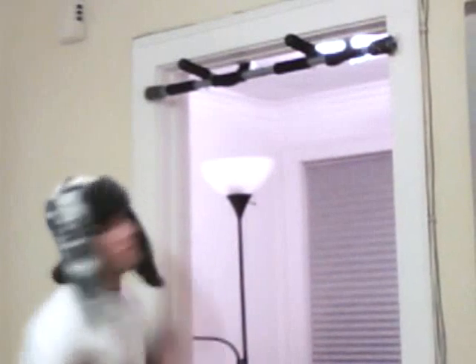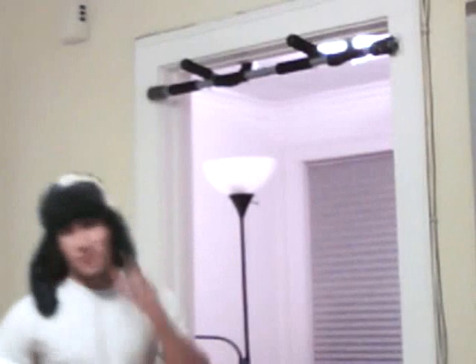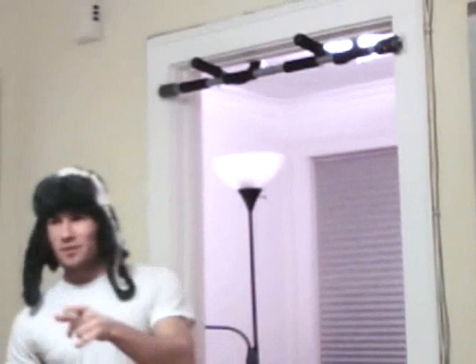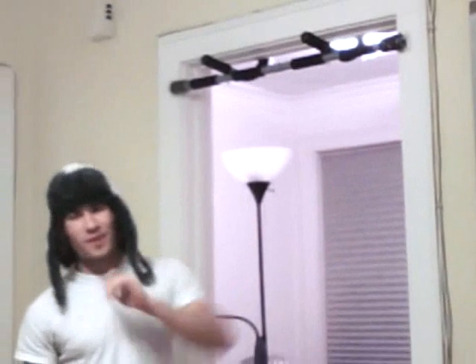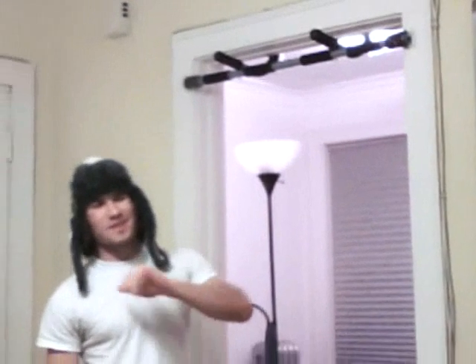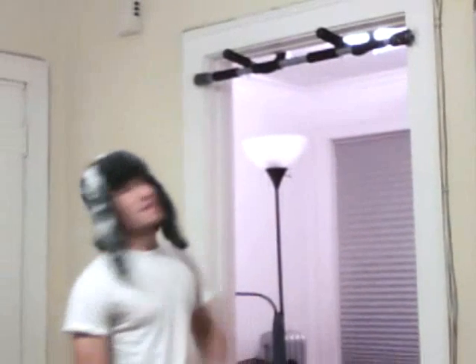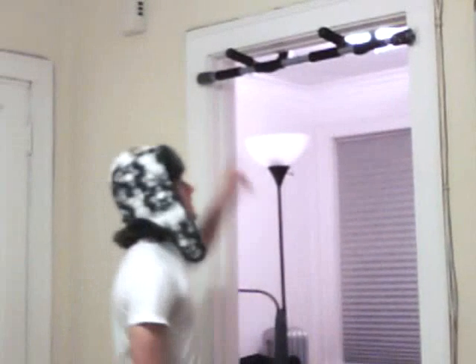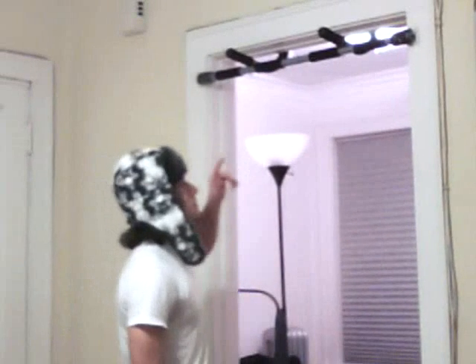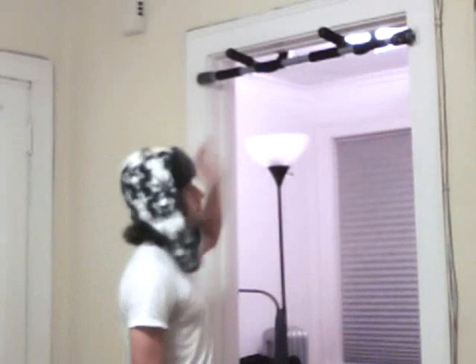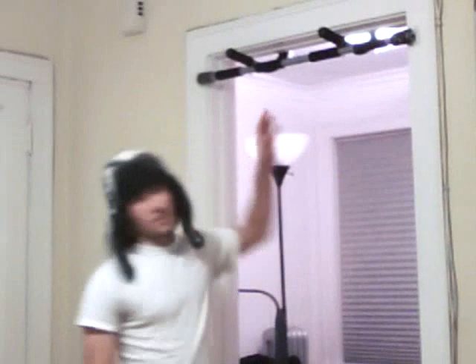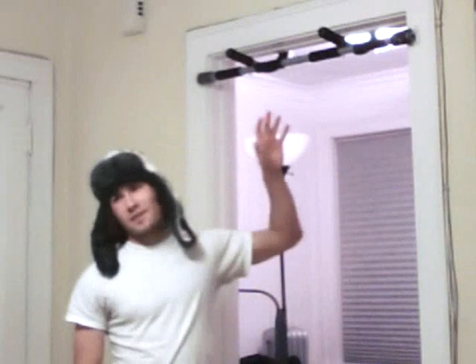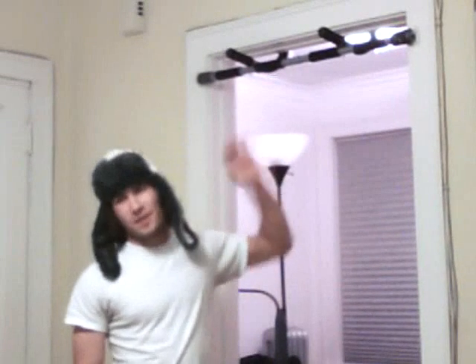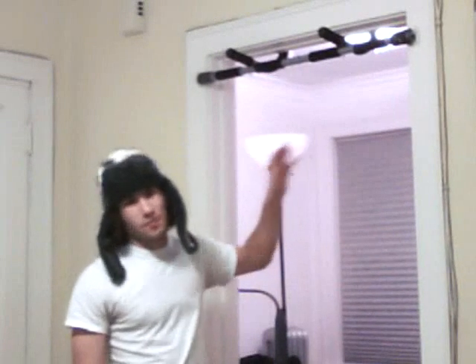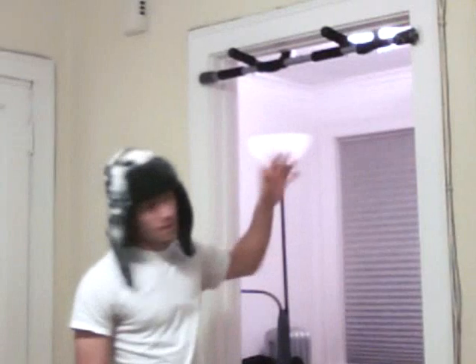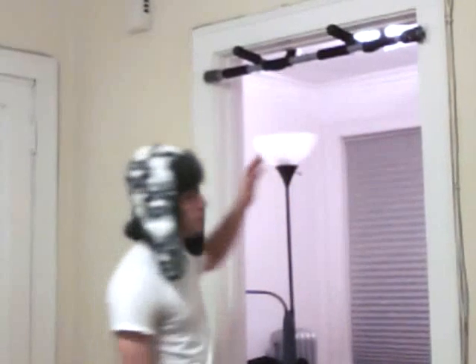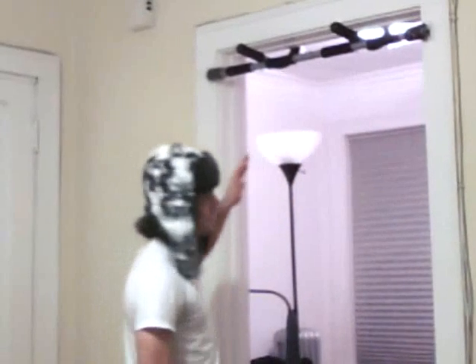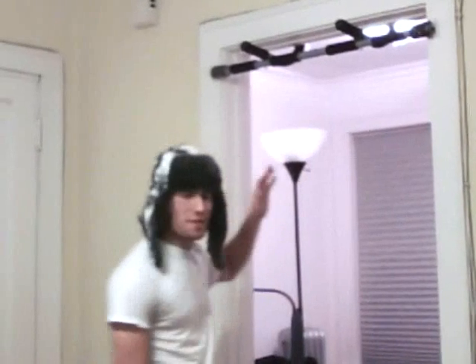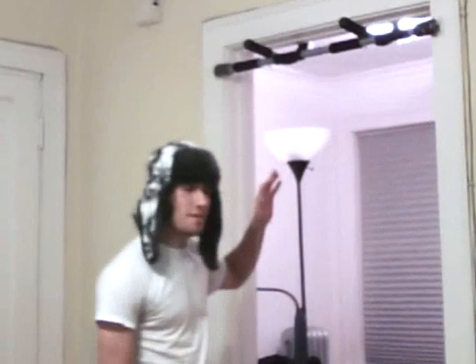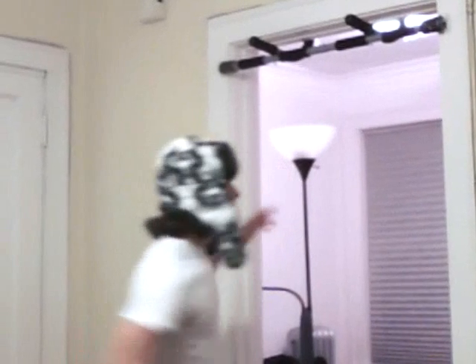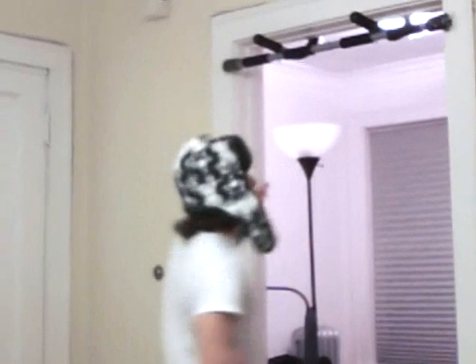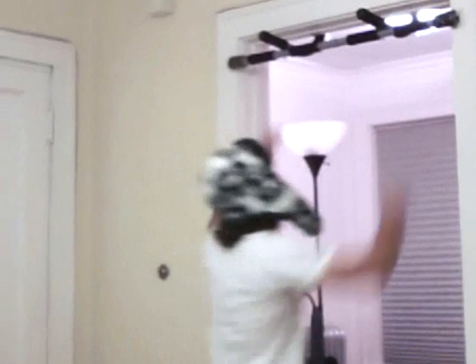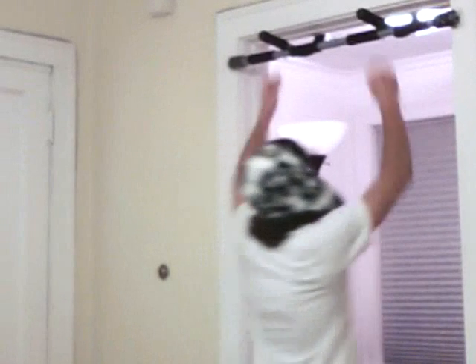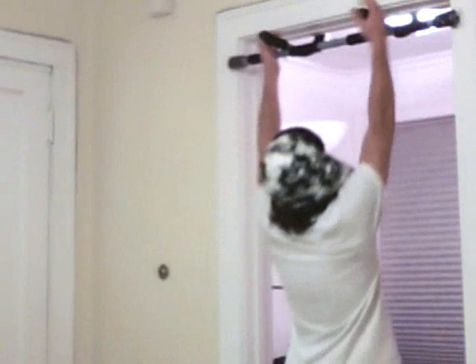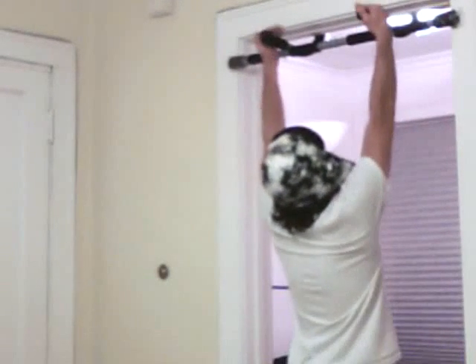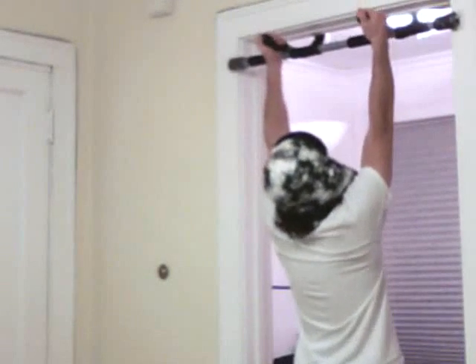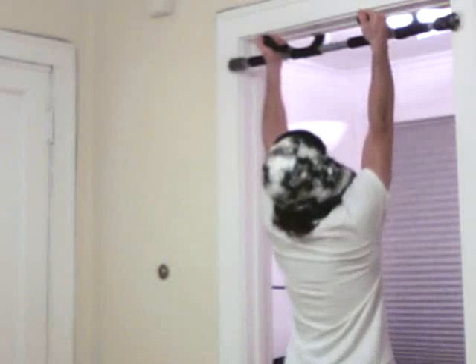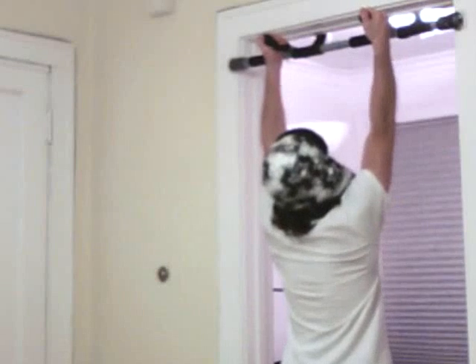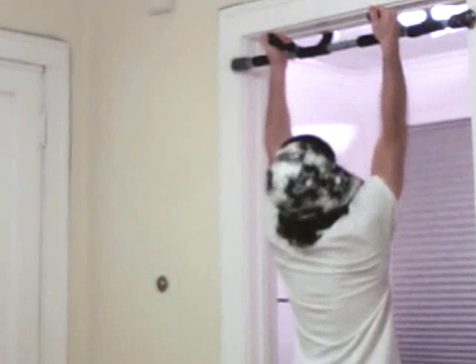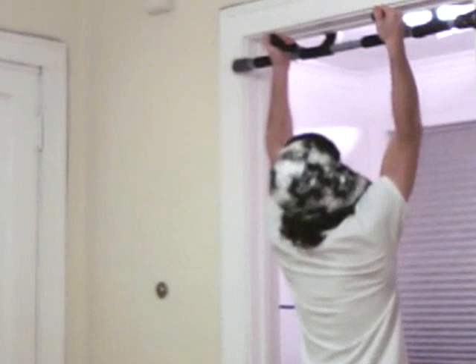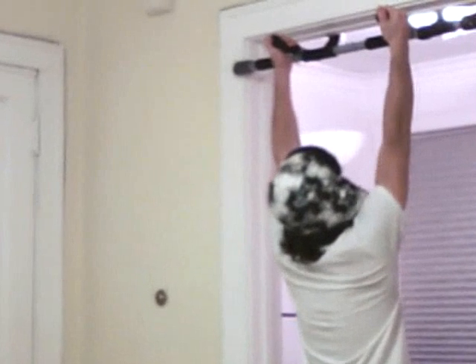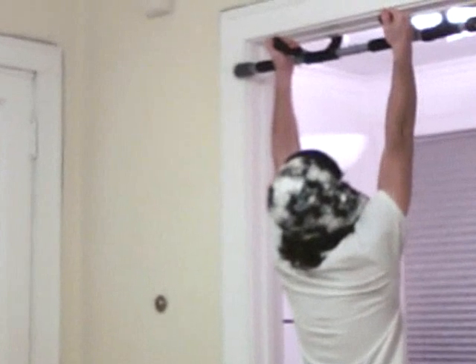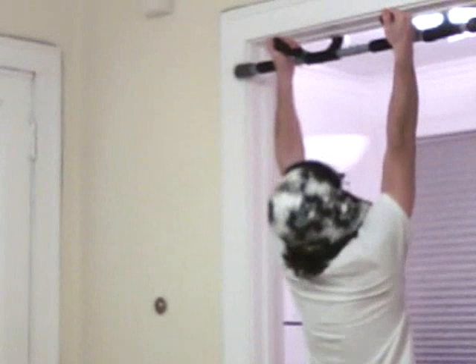Before I do this, I'm going to make sure it's fully secure, because if I don't, I'm probably going to fall and it's going to hurt. See if you put a little weight on it like so. Okay, it looks good.